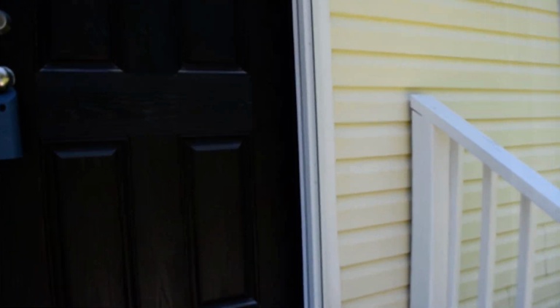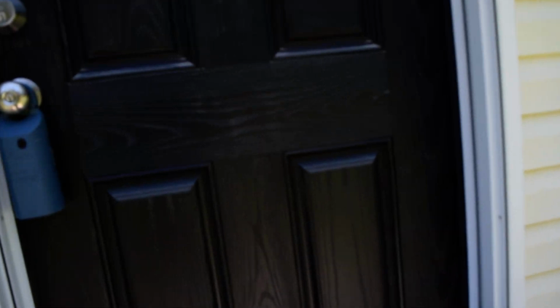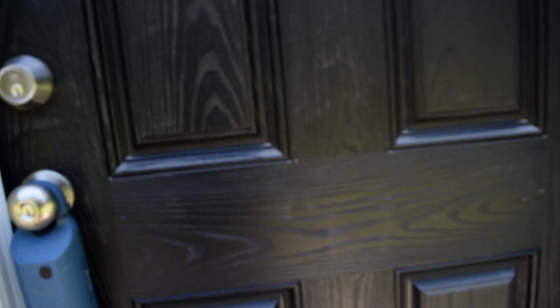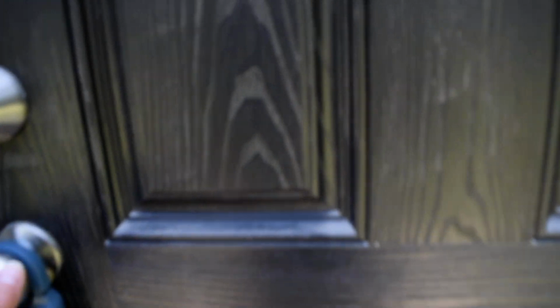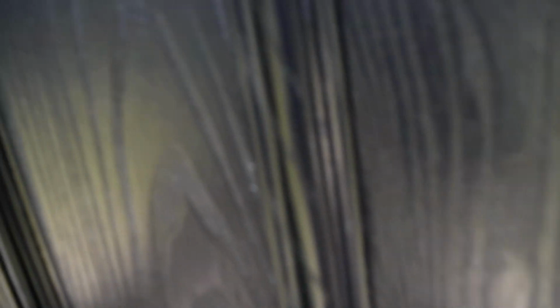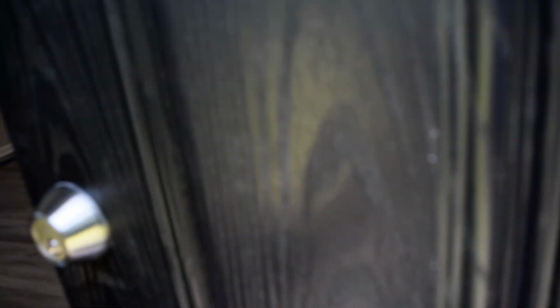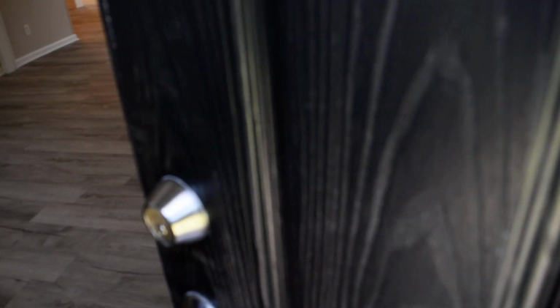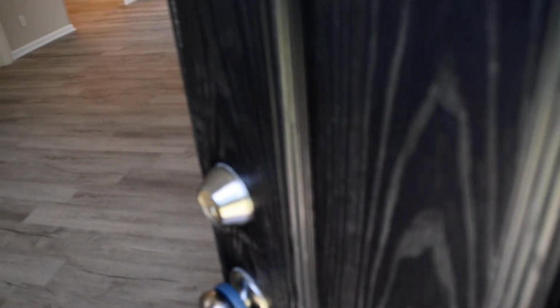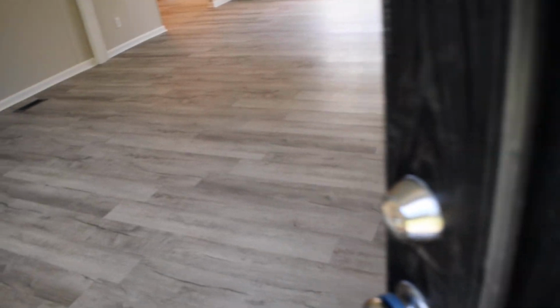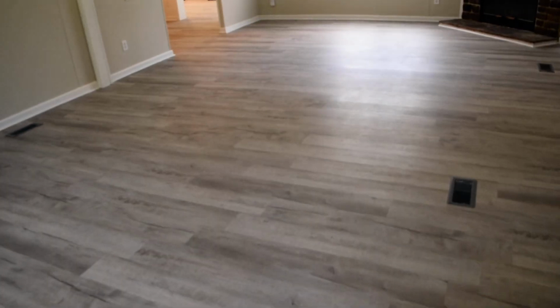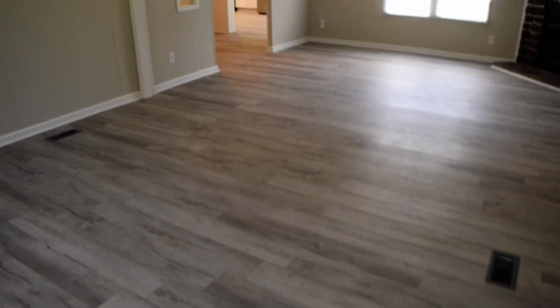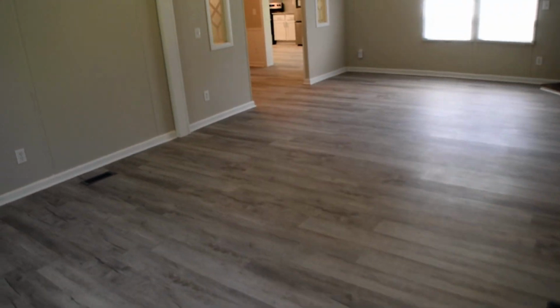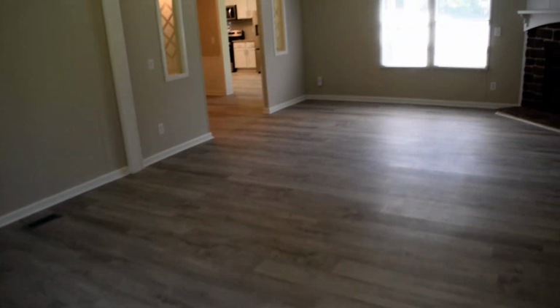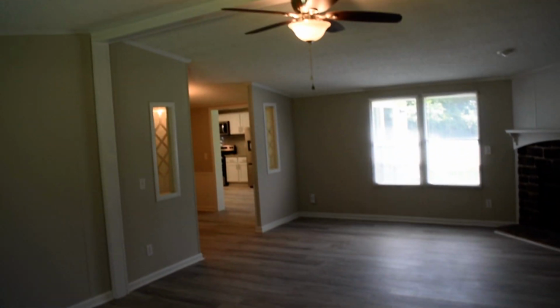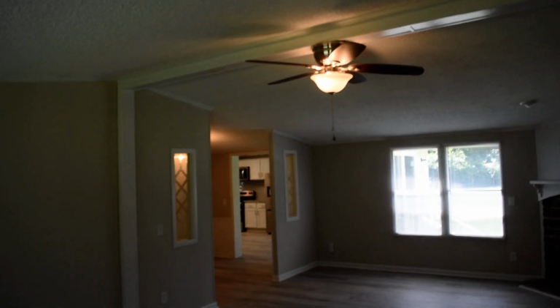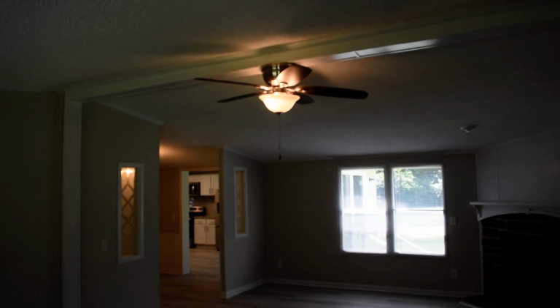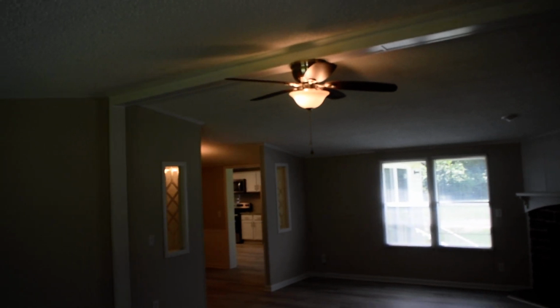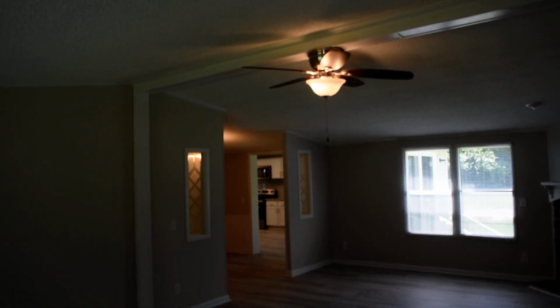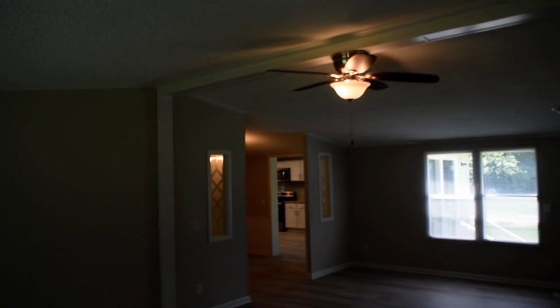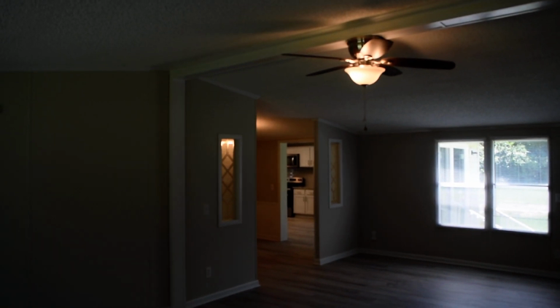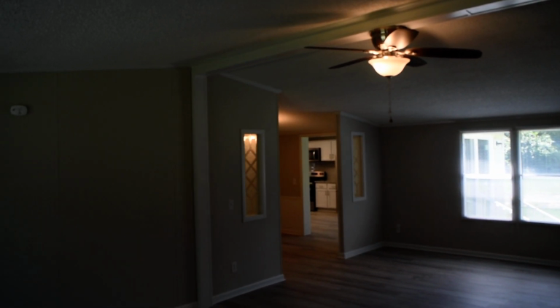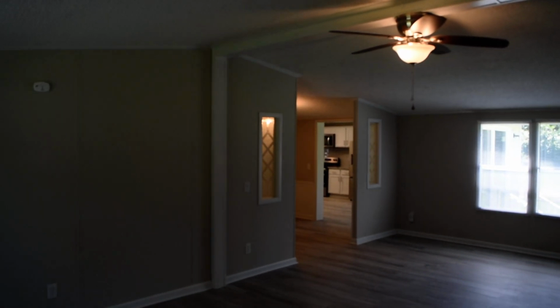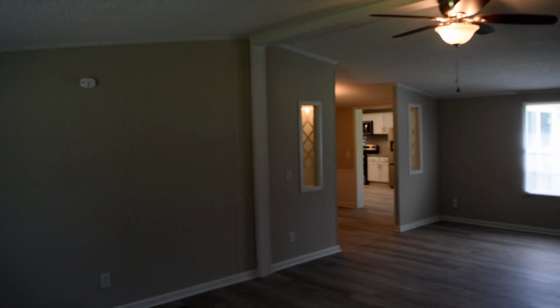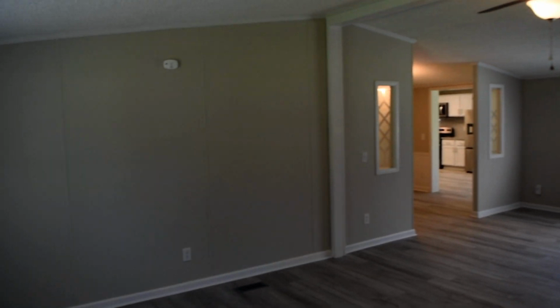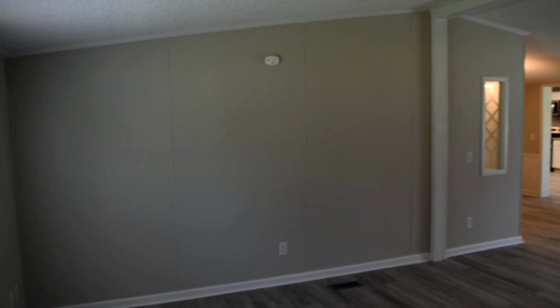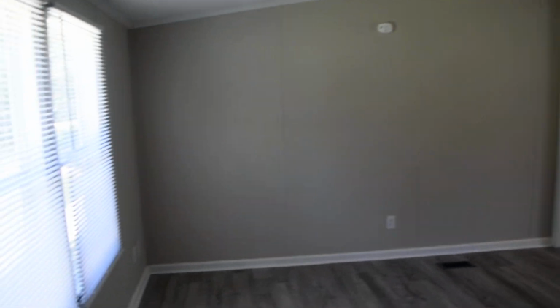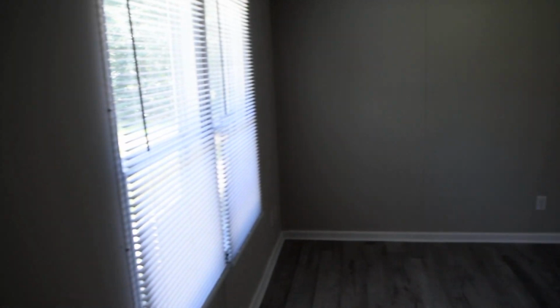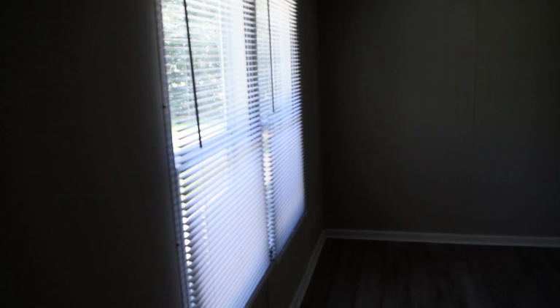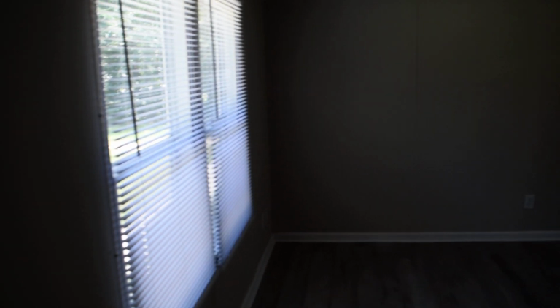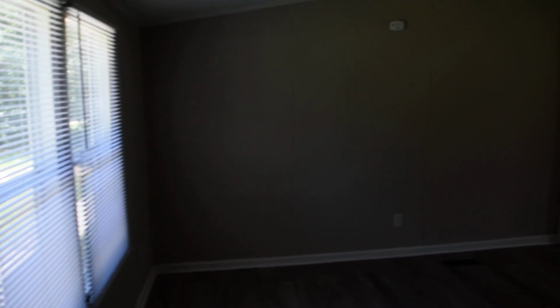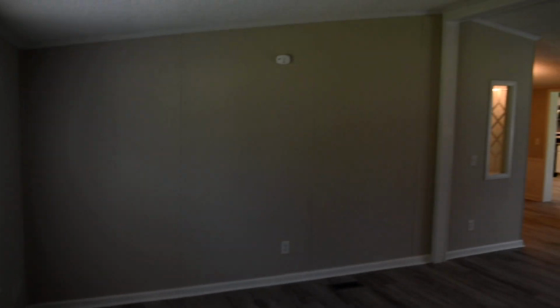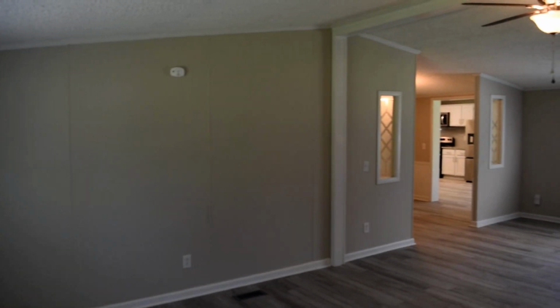Storm door here, all brand new flooring and fixtures, paint, and blinds. And a lot more we'll show you throughout this tour.